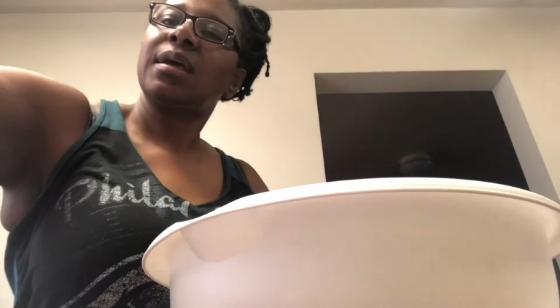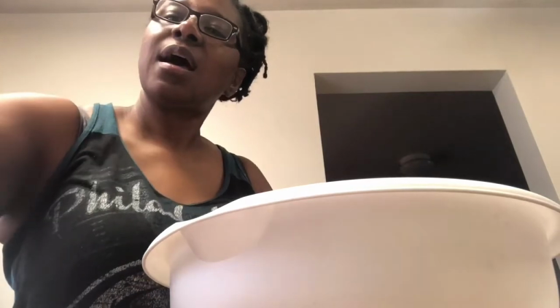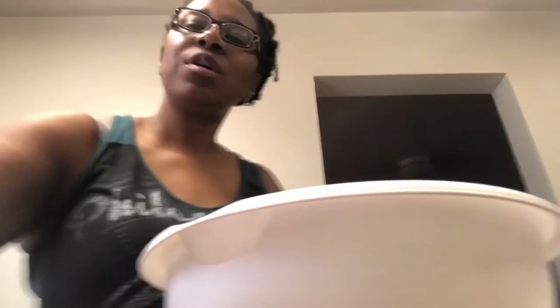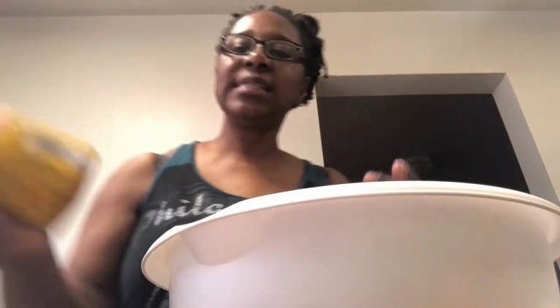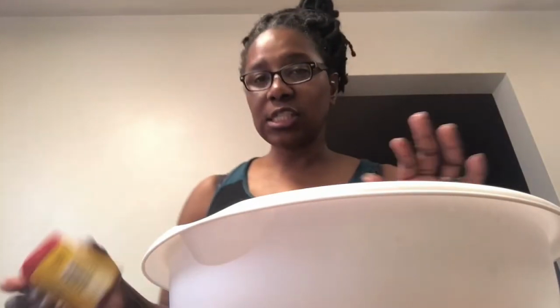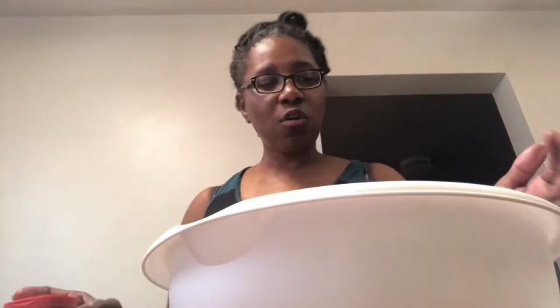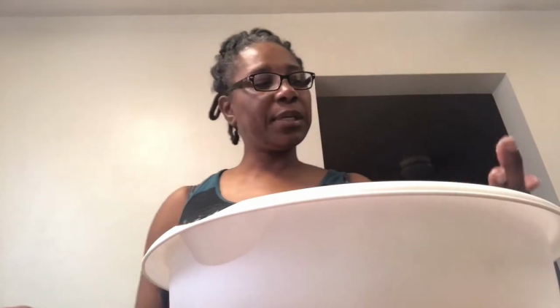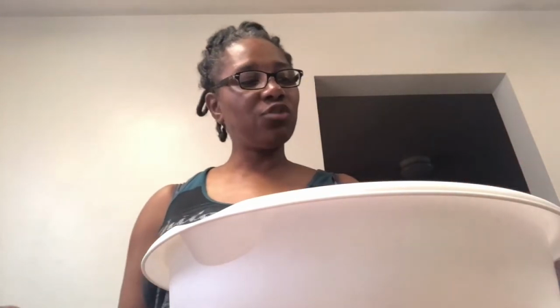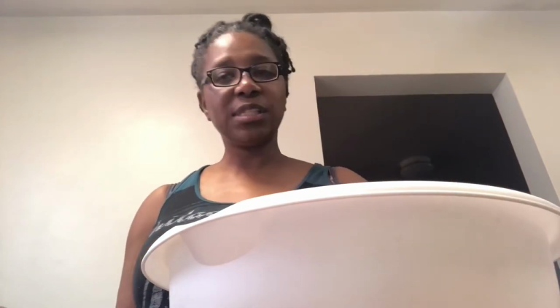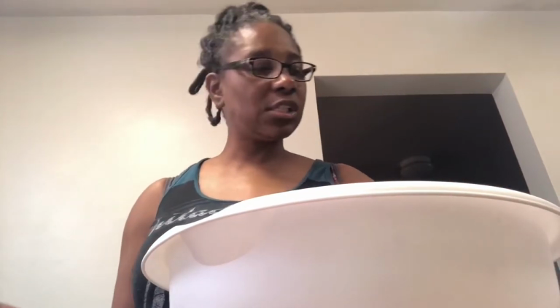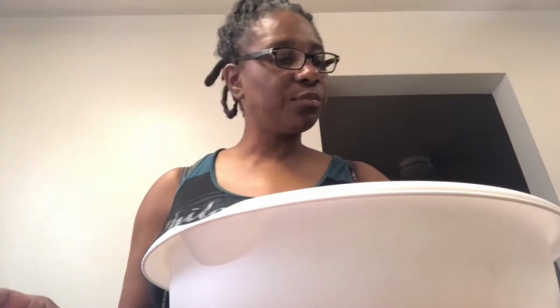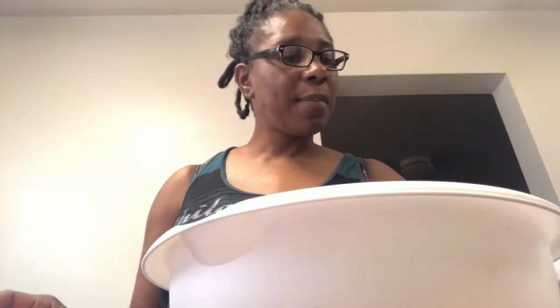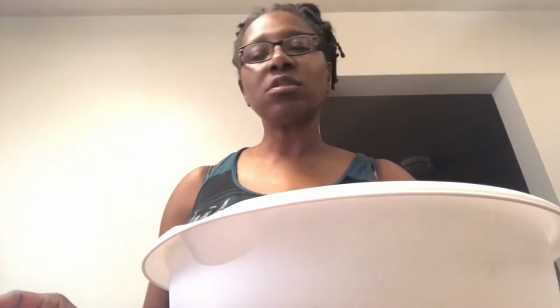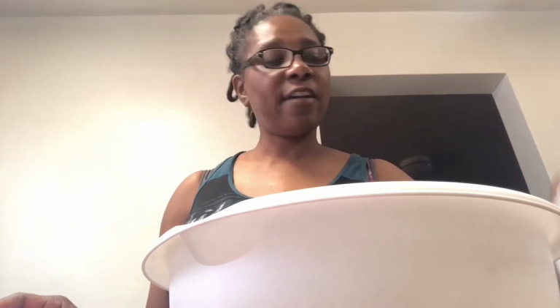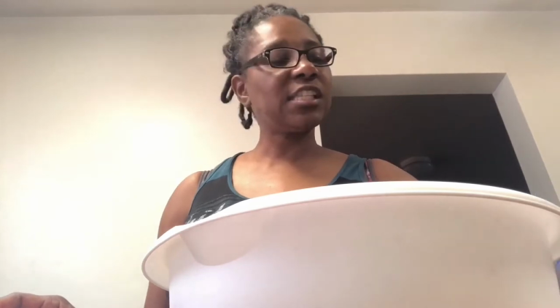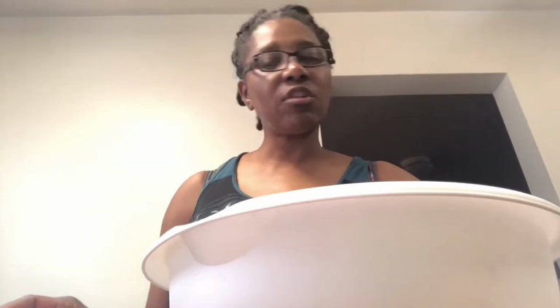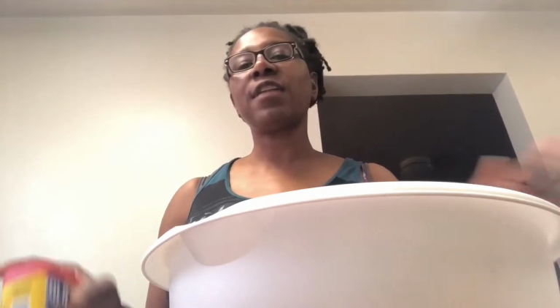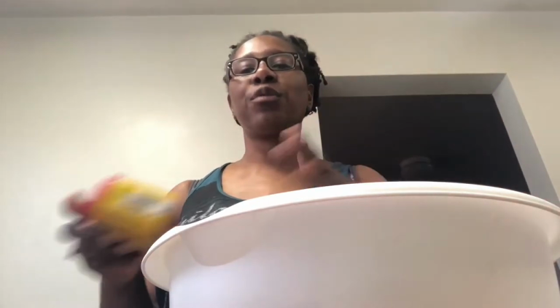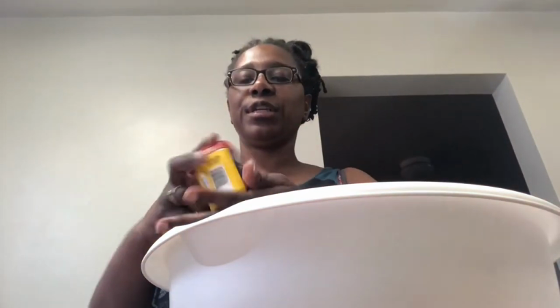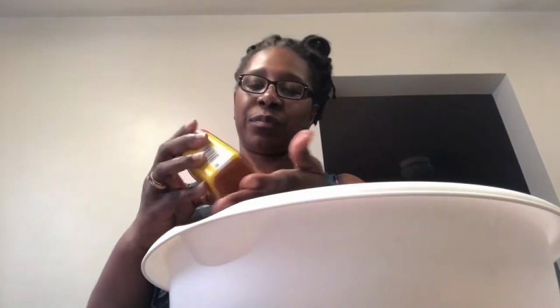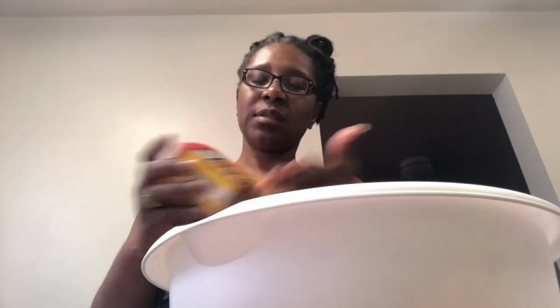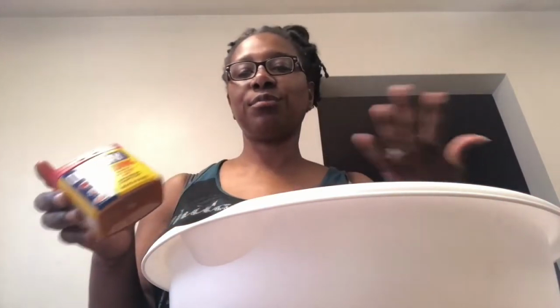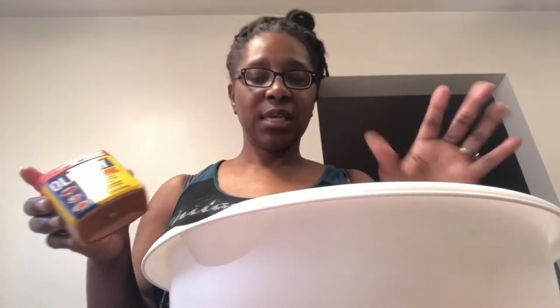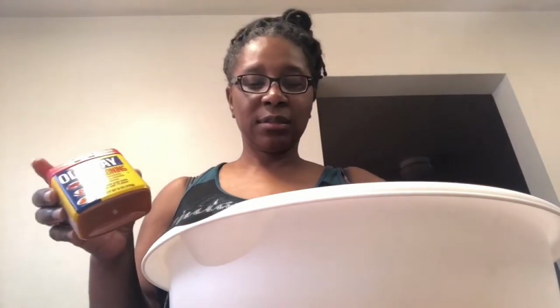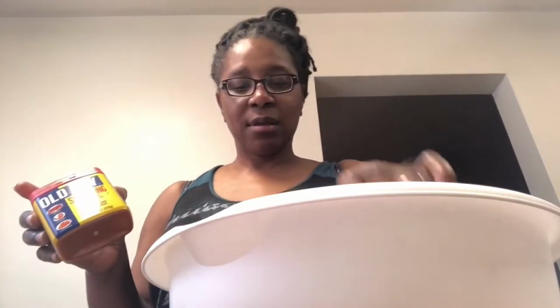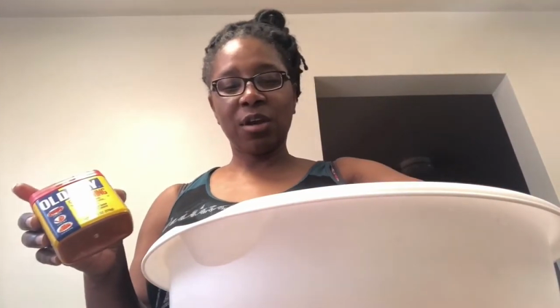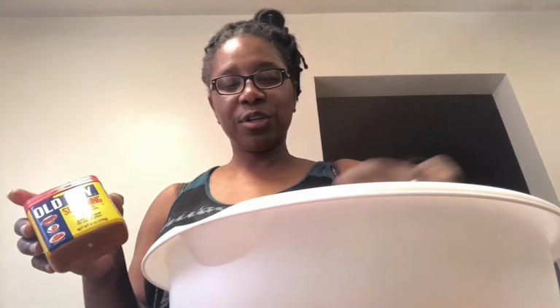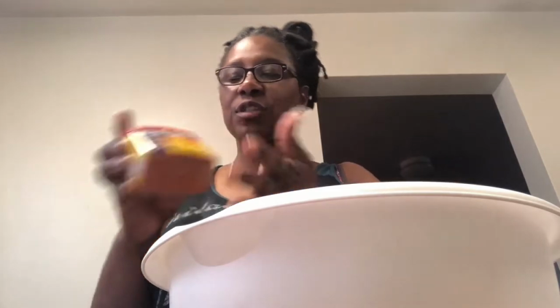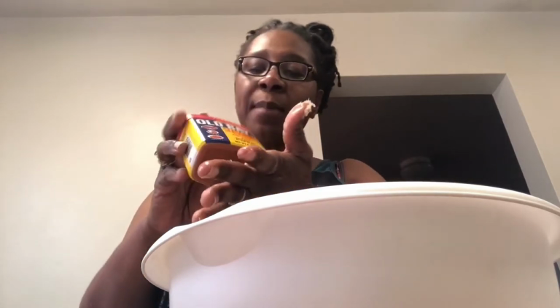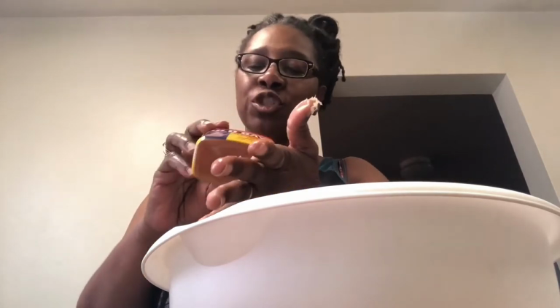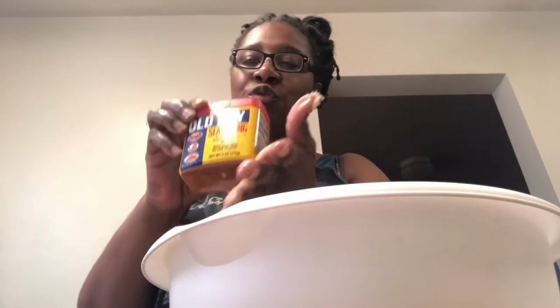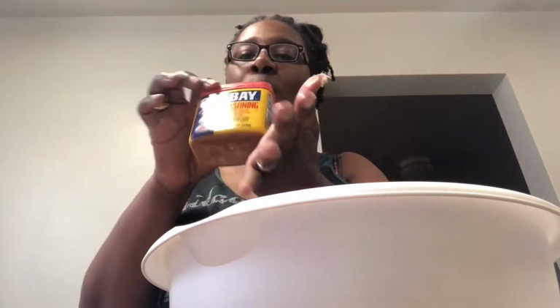I usually put season salt, but I also have the season salt in the flour, okay, so I'm not going to put it on the fish directly — I'm going to use Old Bay.